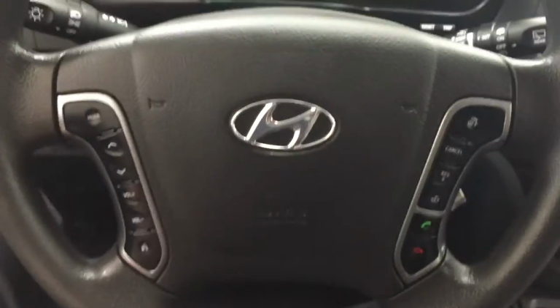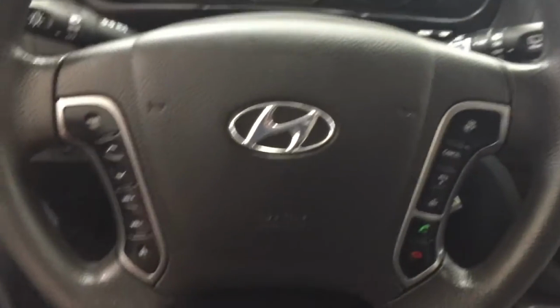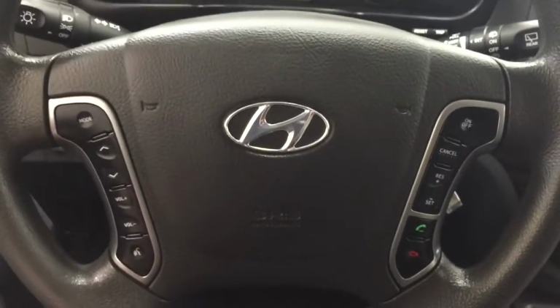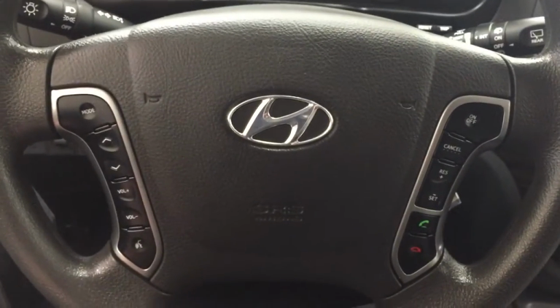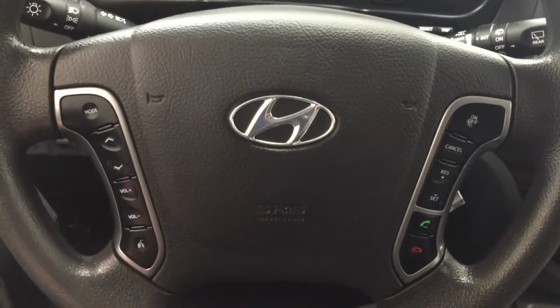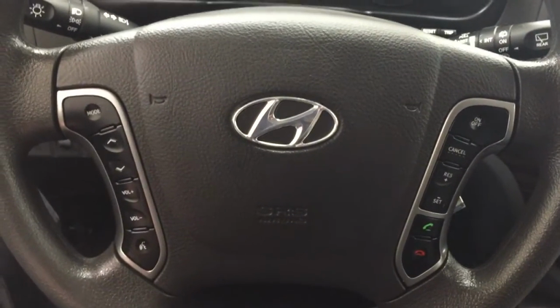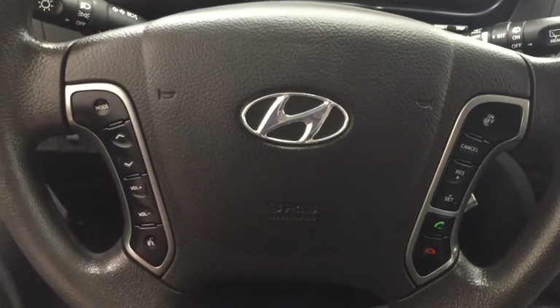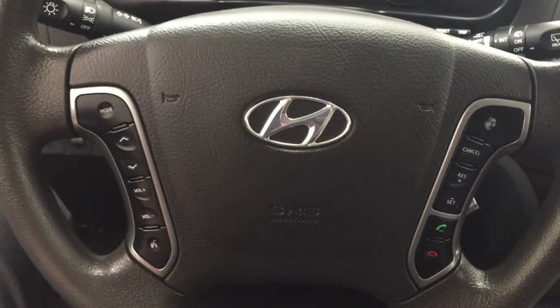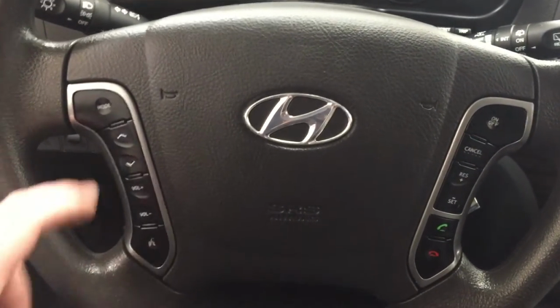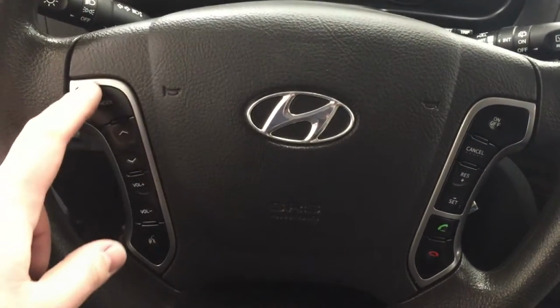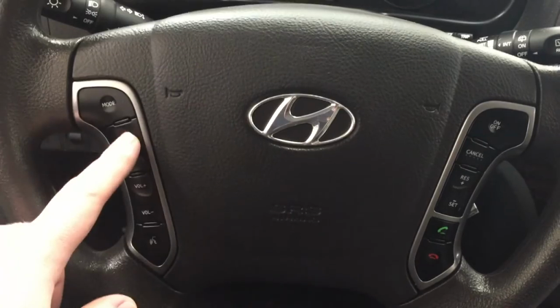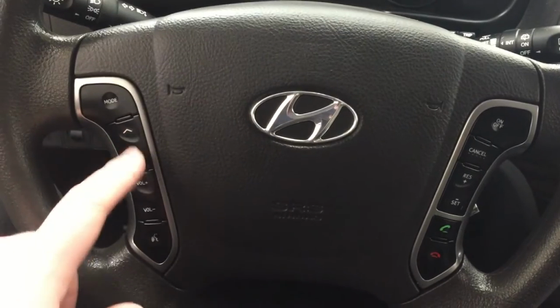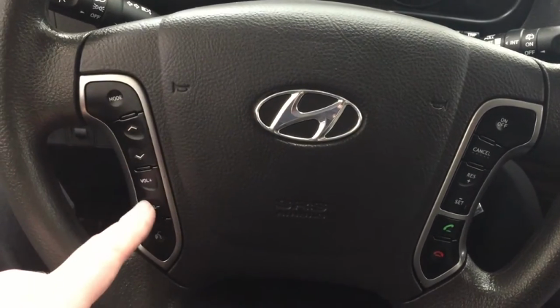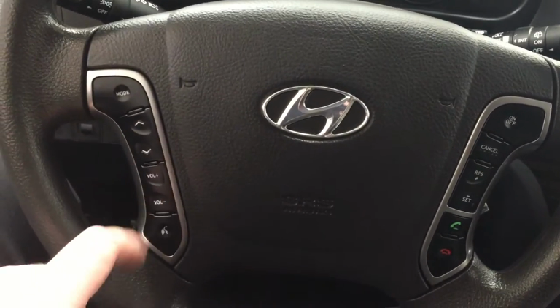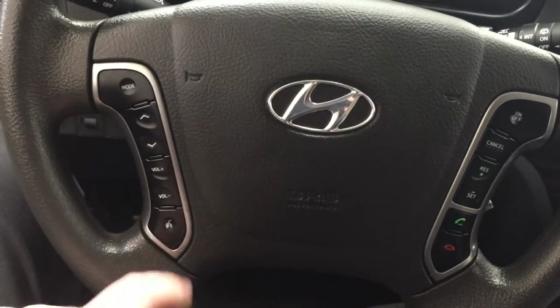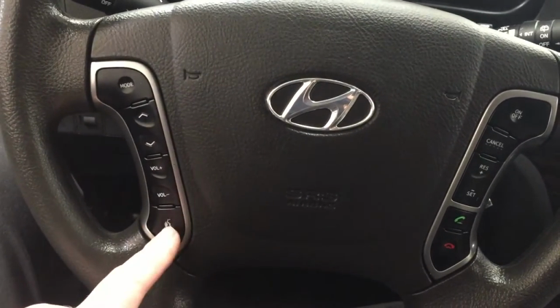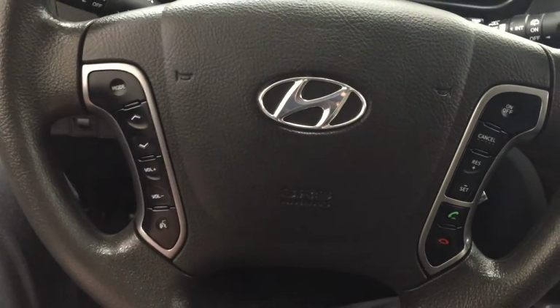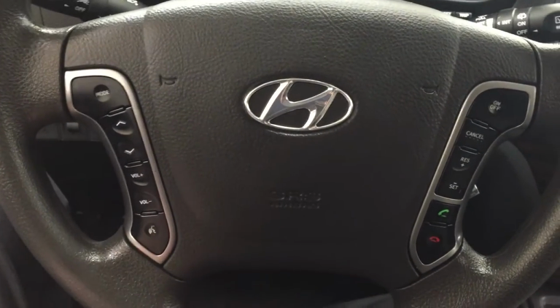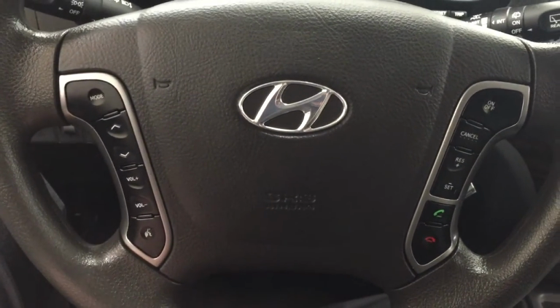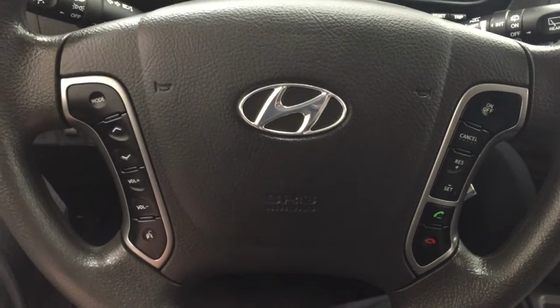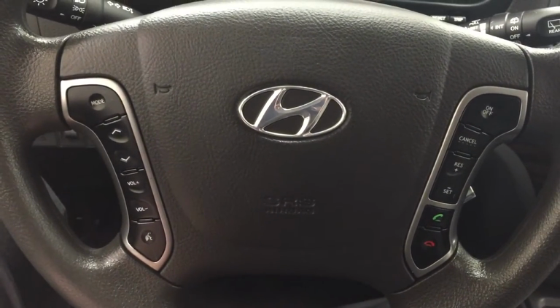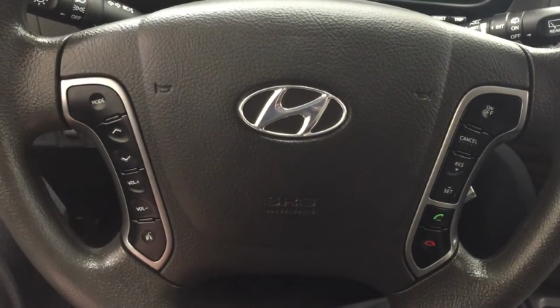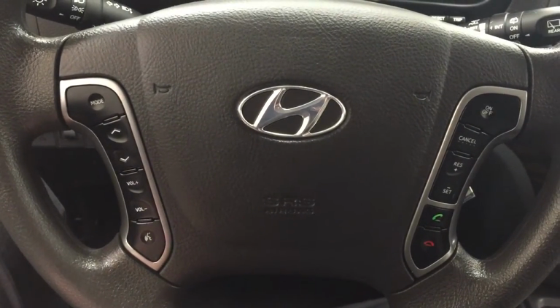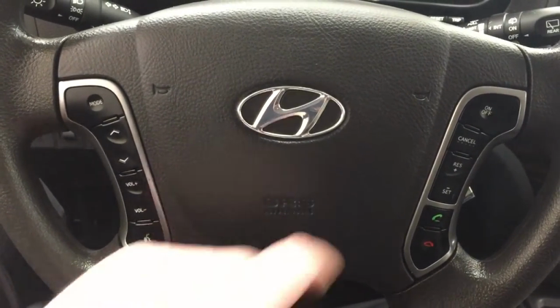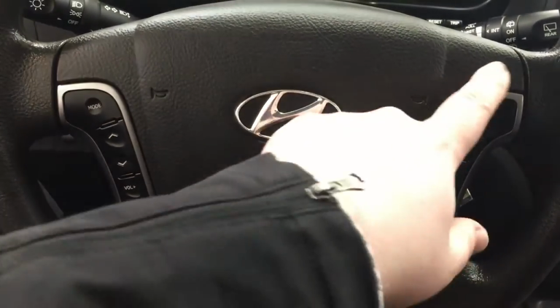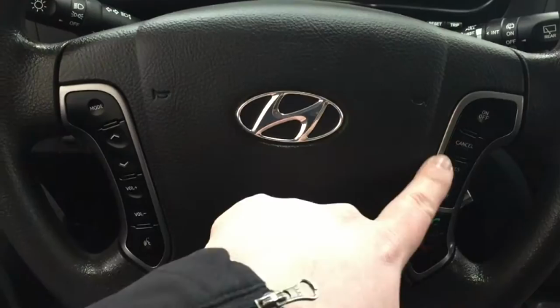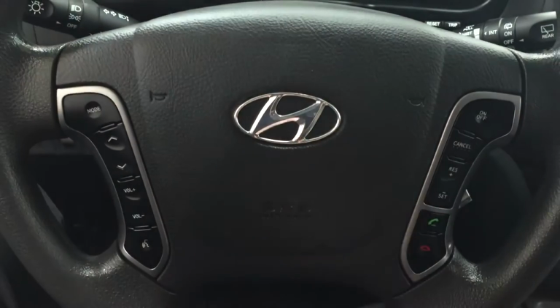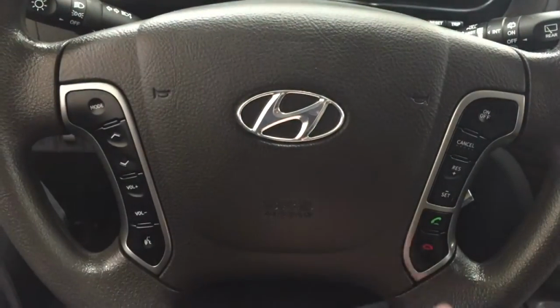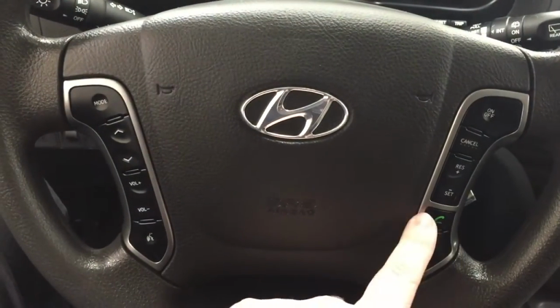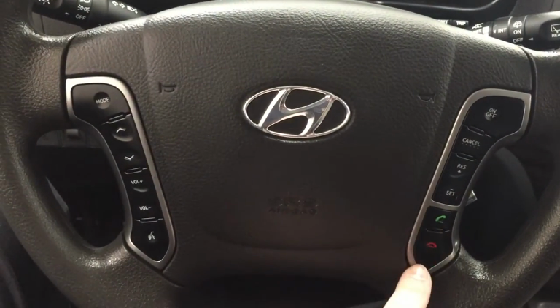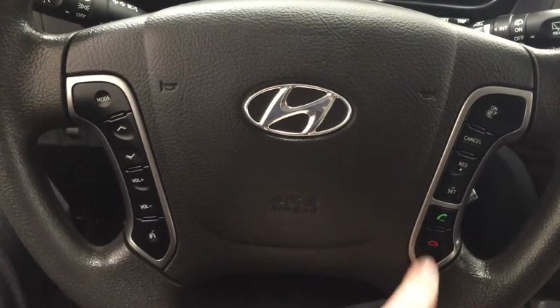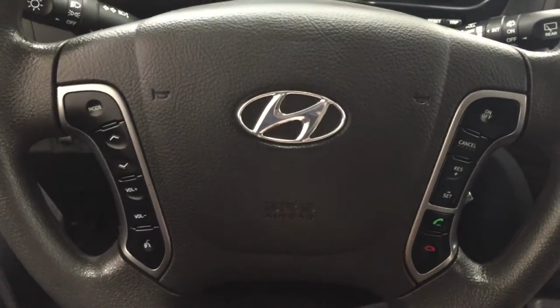A couple of the controls you'll see here on the steering wheel include your mode select, scroll function, volume control, and voice recognition. Over on your right-hand side you're going to see your cruise control settings along with your Bluetooth connectivity.